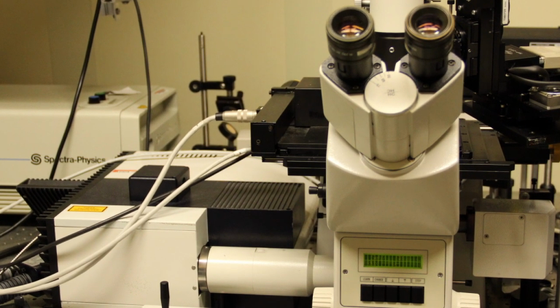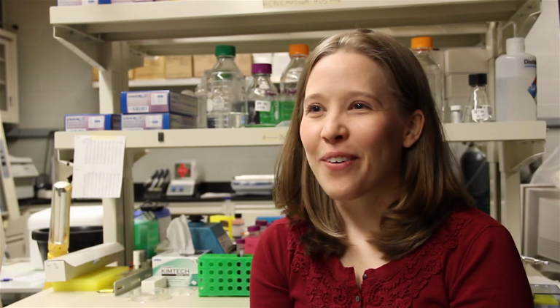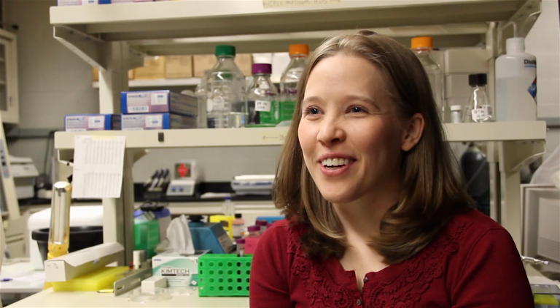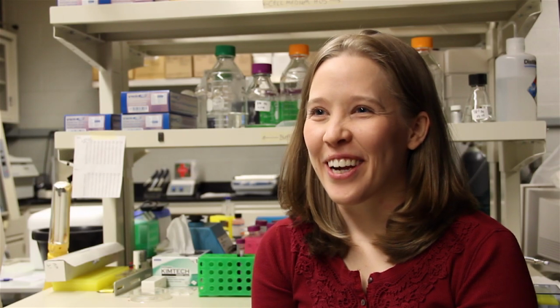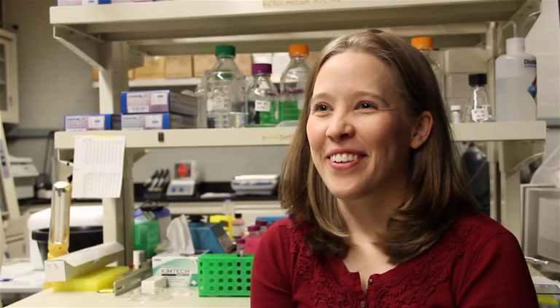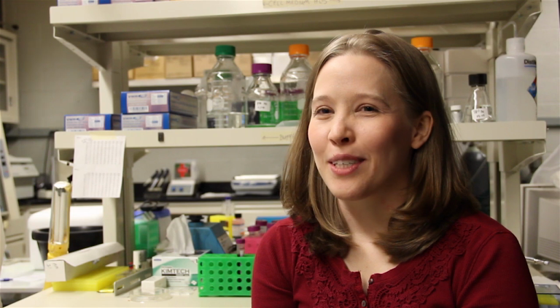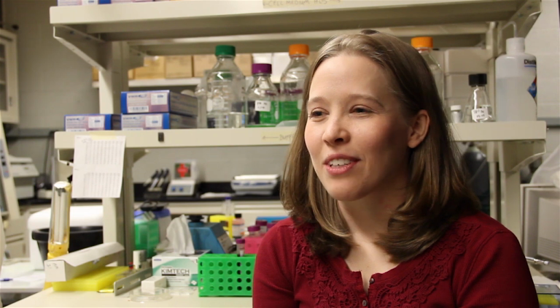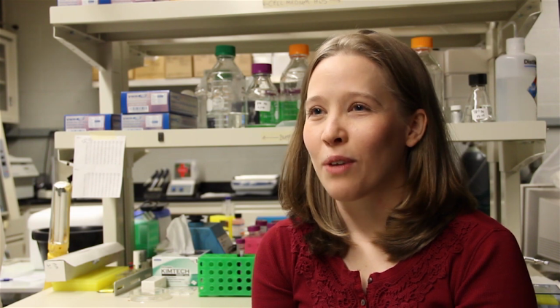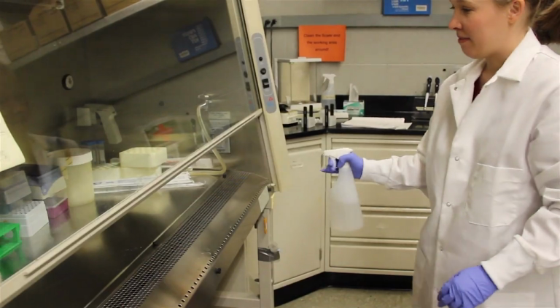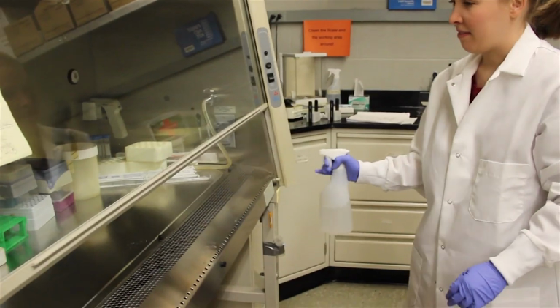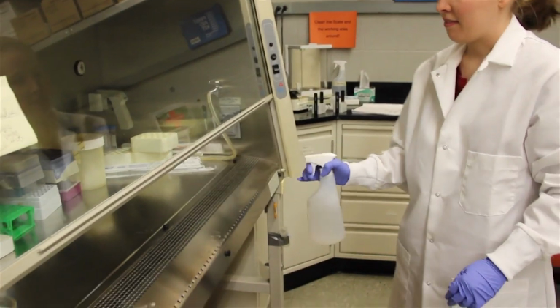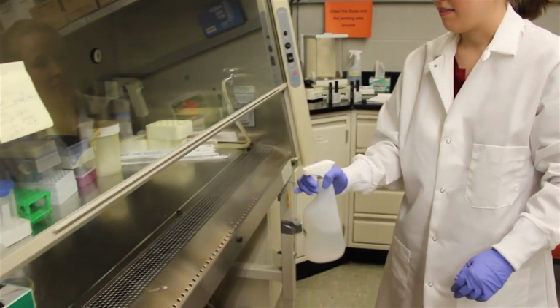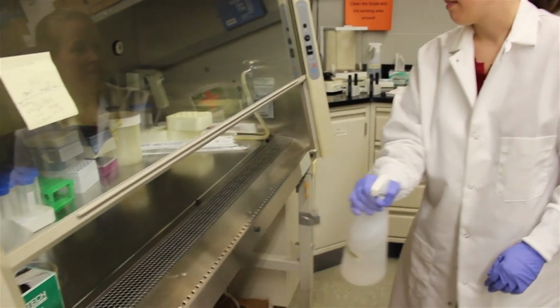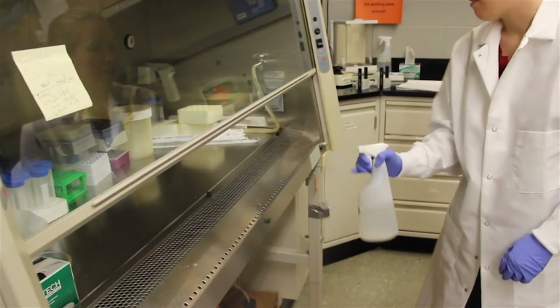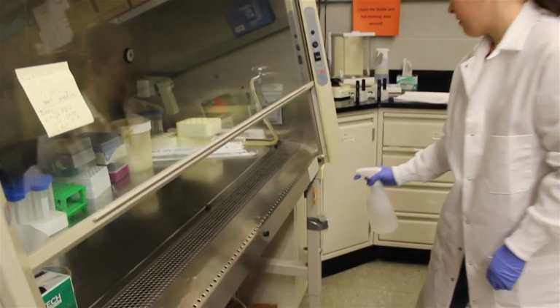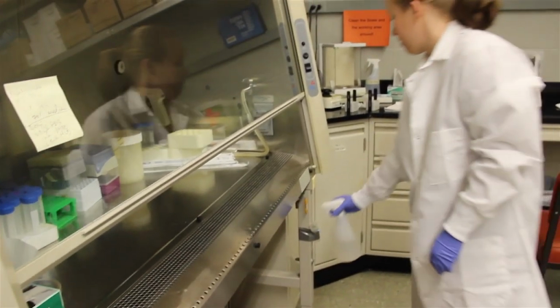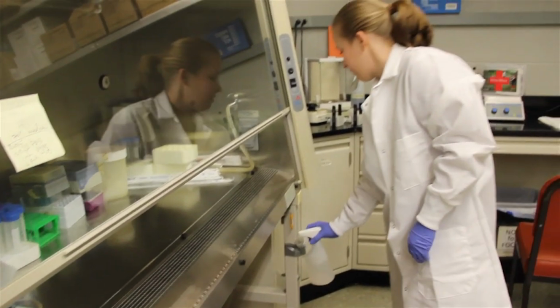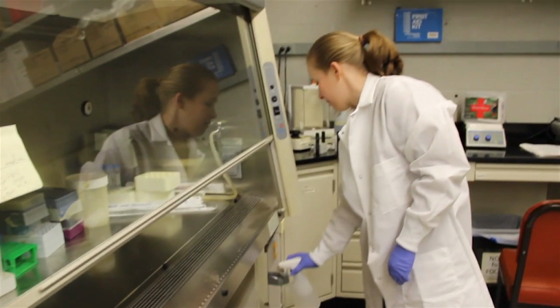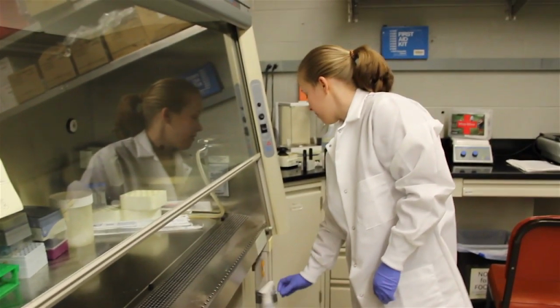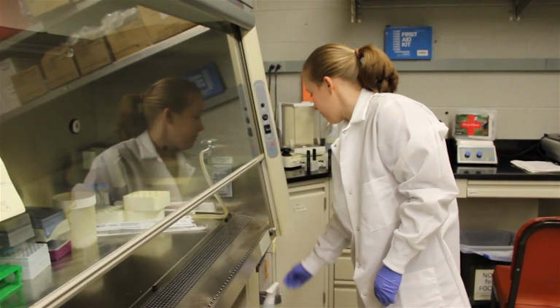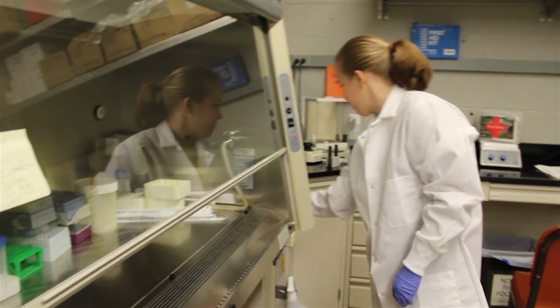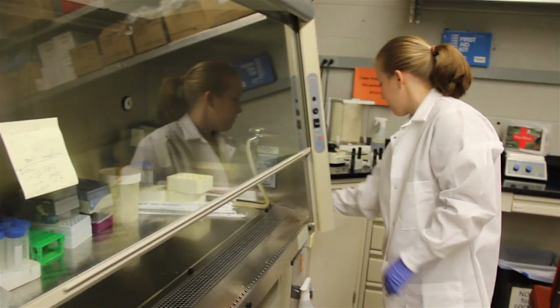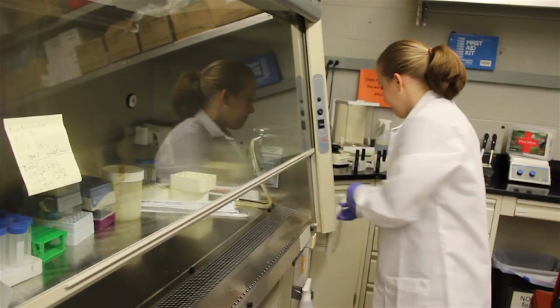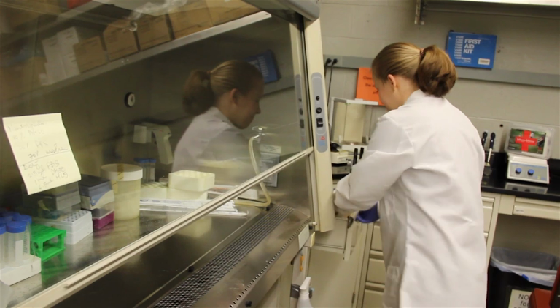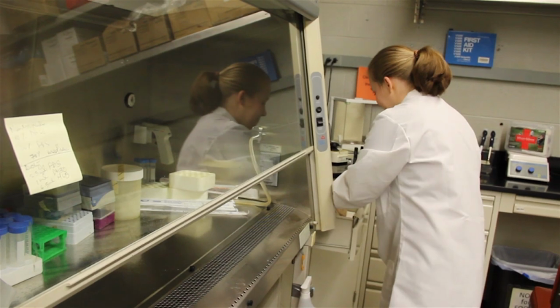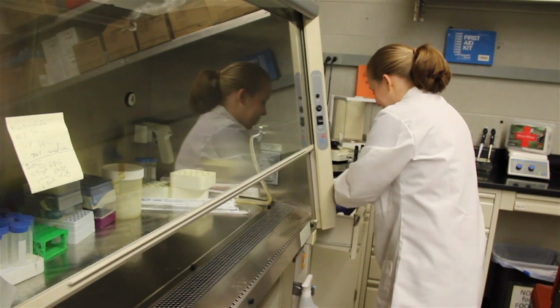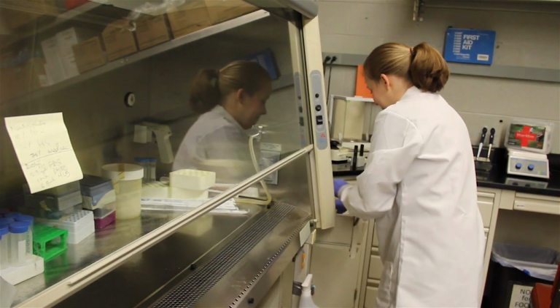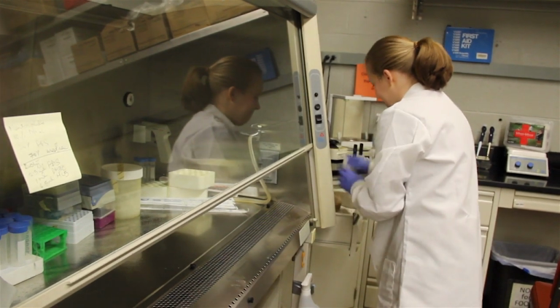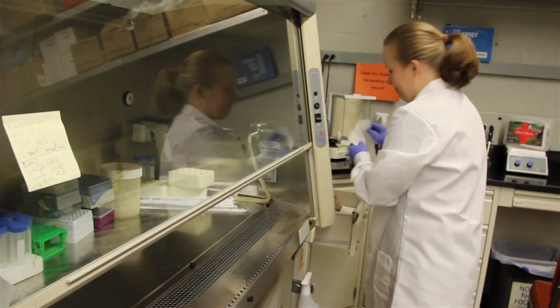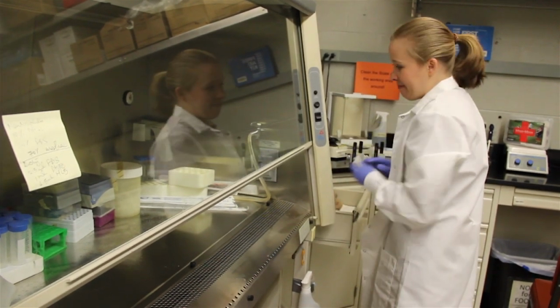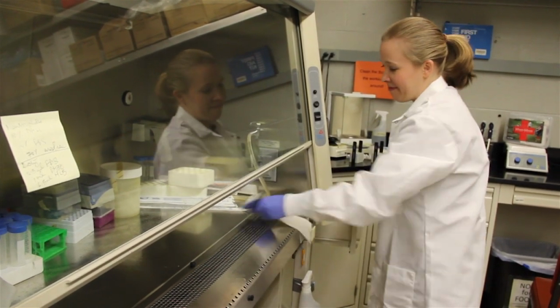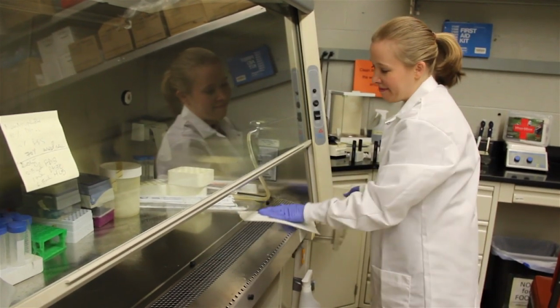There was a learning curve — especially keeping cells alive requires that you keep your workspace sterile, which is not something I had to do before. But after practice, you sort of get the hang of it.